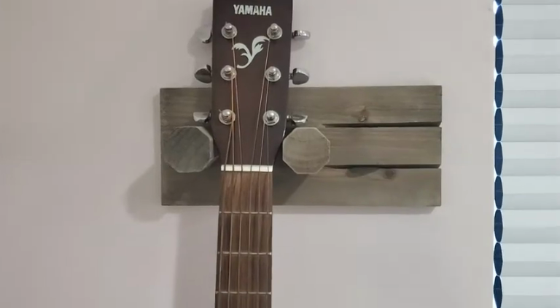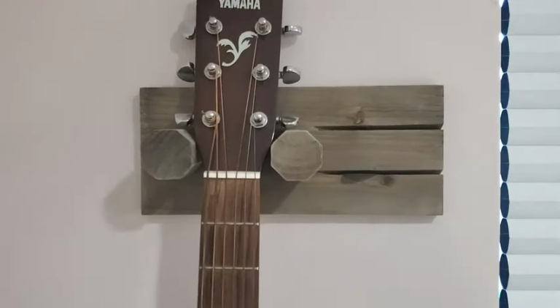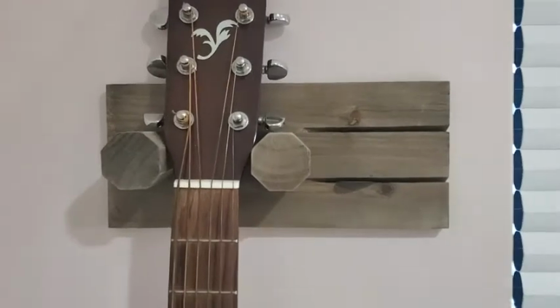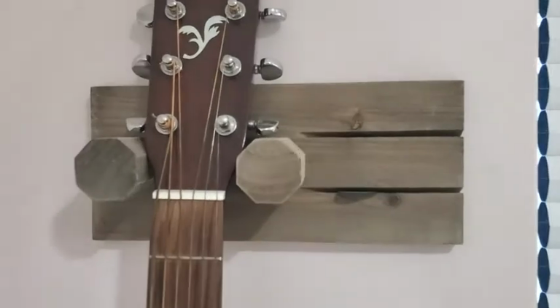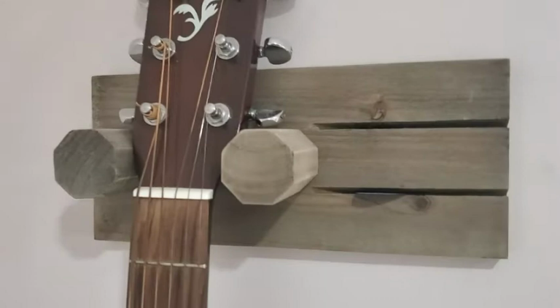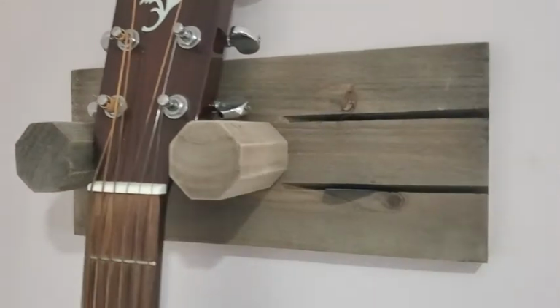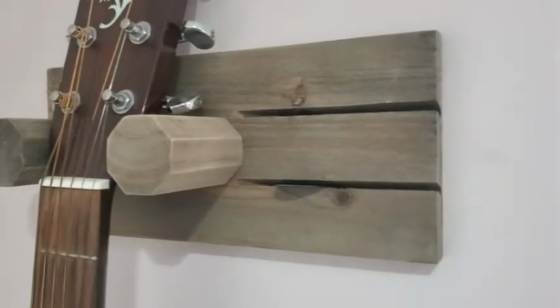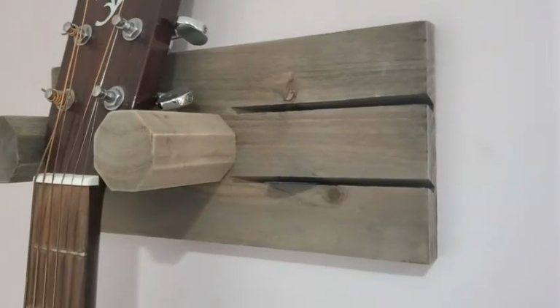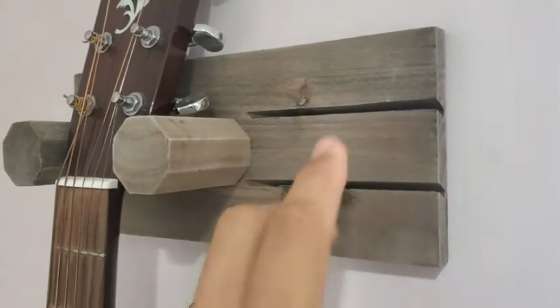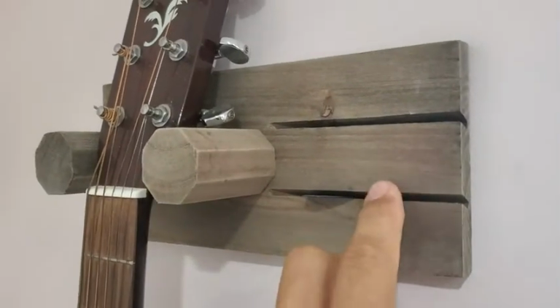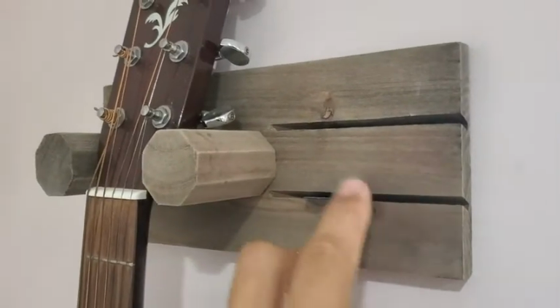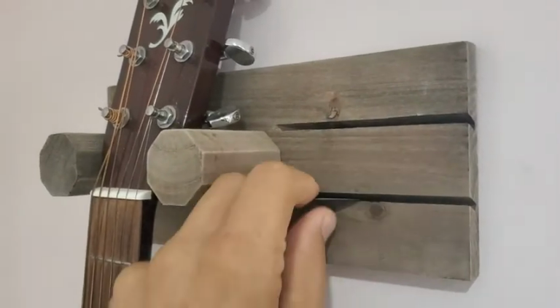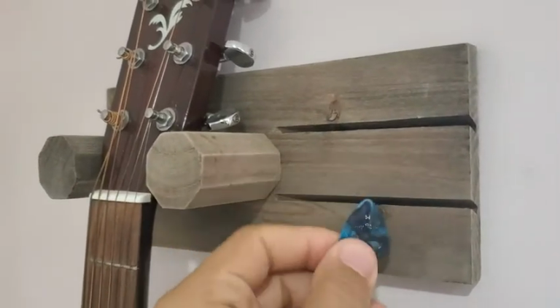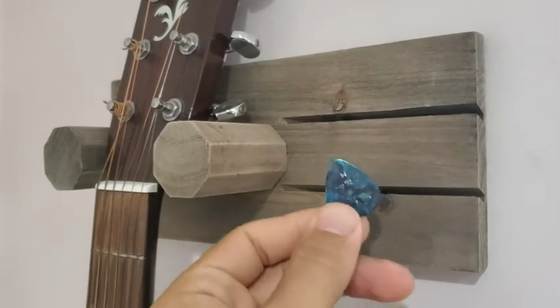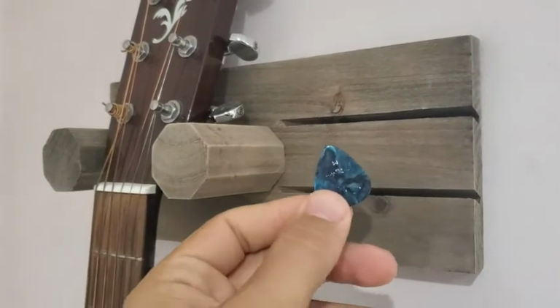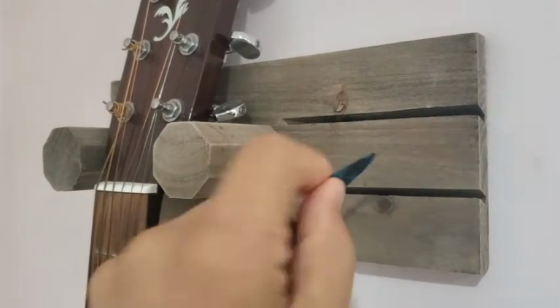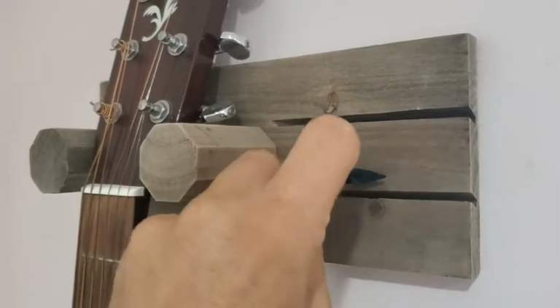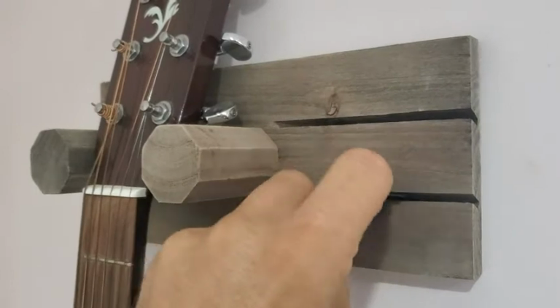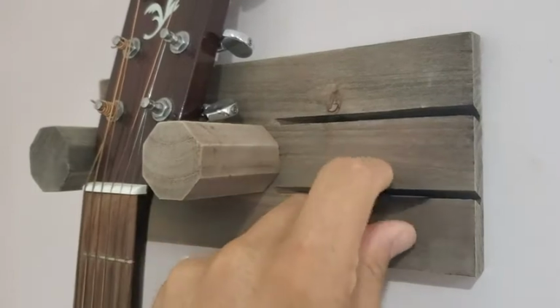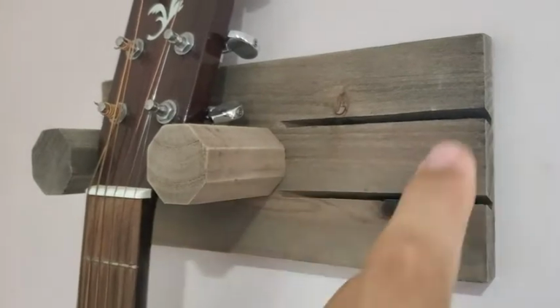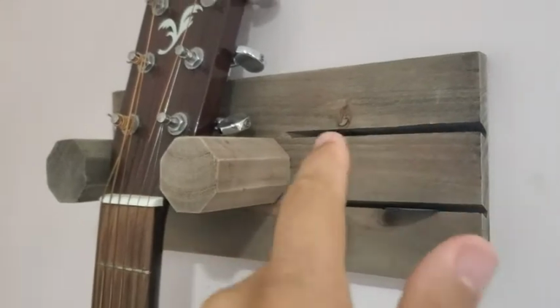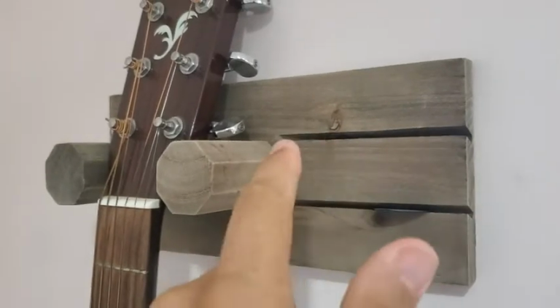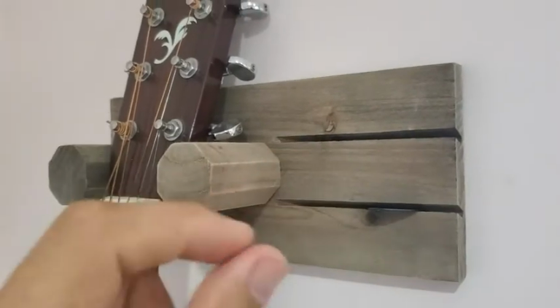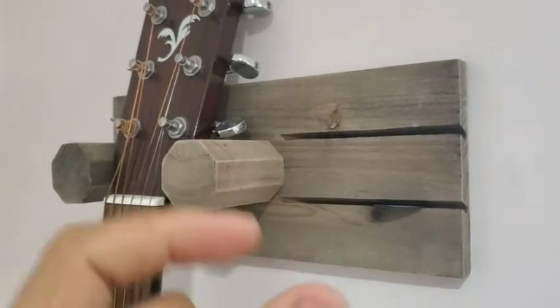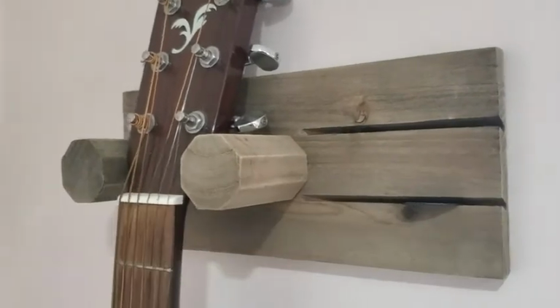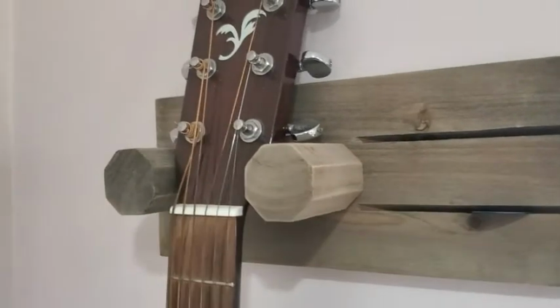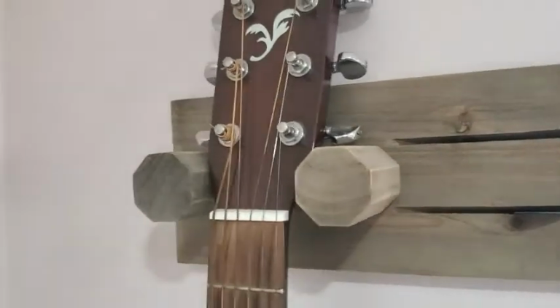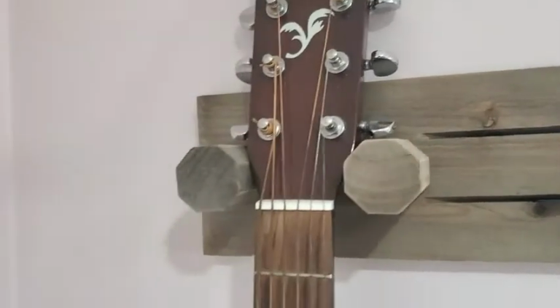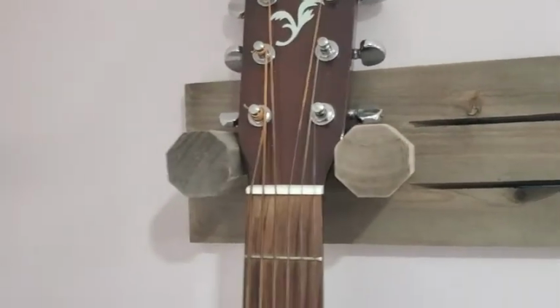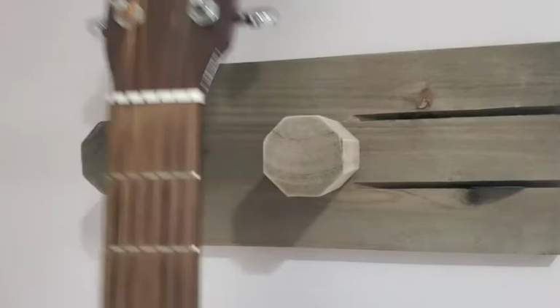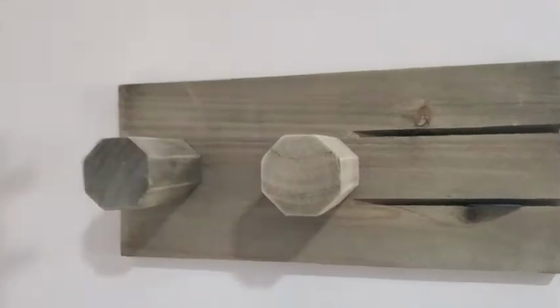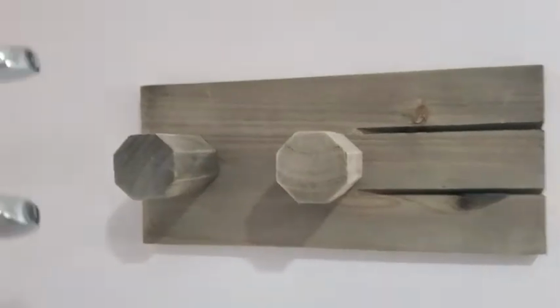As you can see here, it's just simple. I like these little things here because they hold my picks. You can put all the different thicknesses — maybe you have several different style picks. But basically, that's all it is.